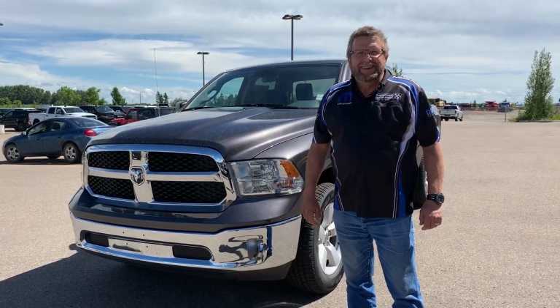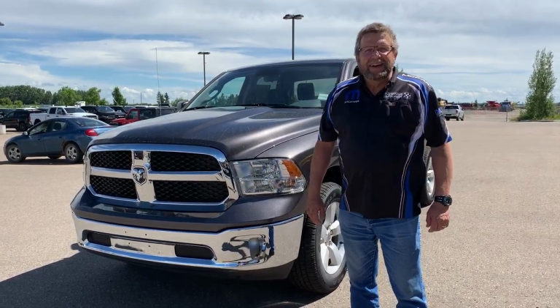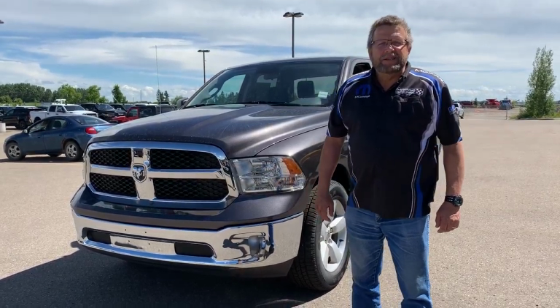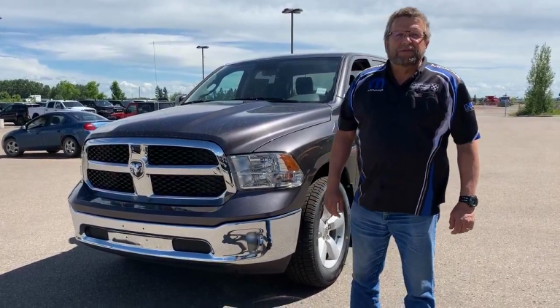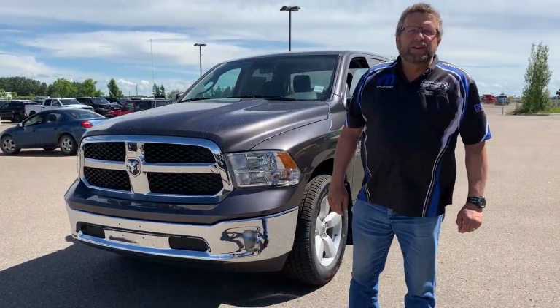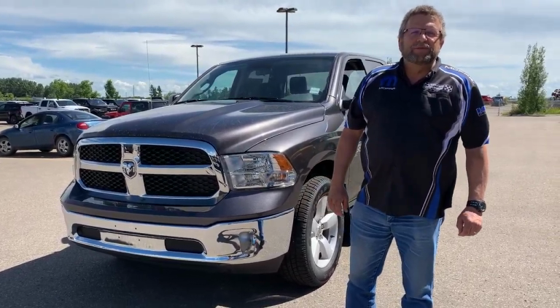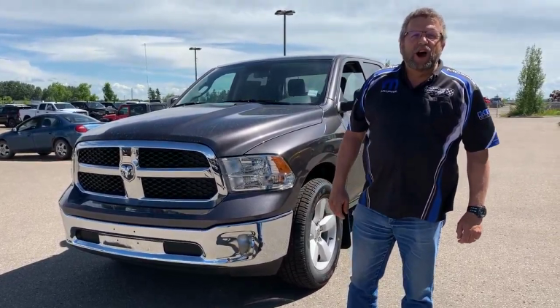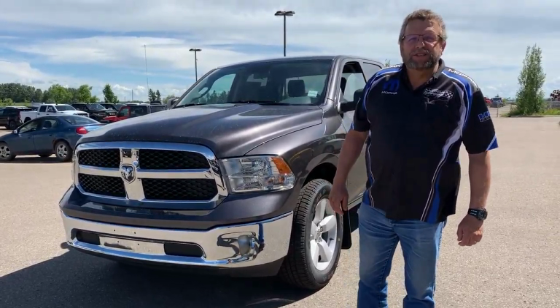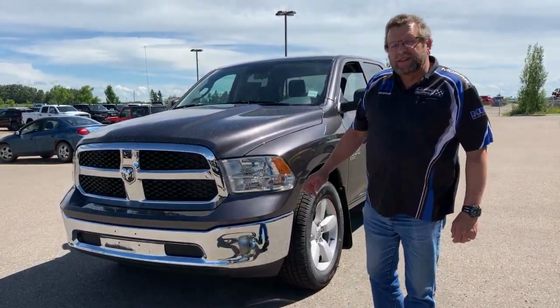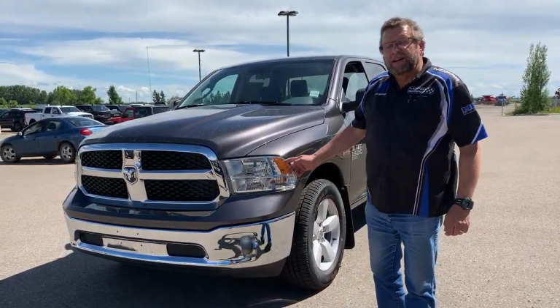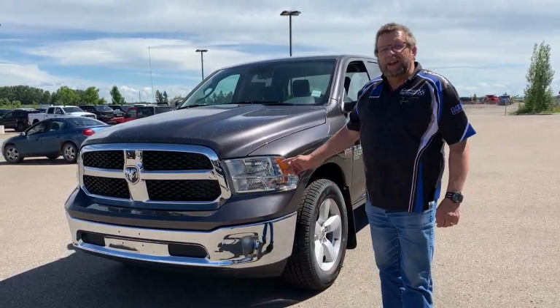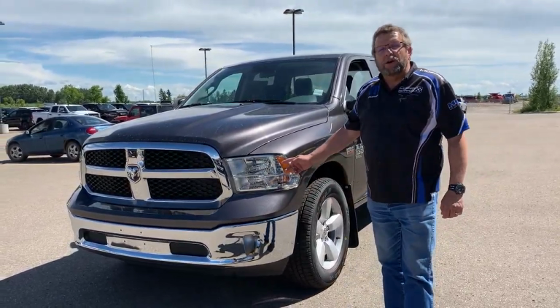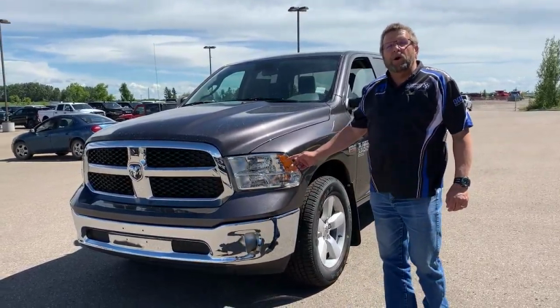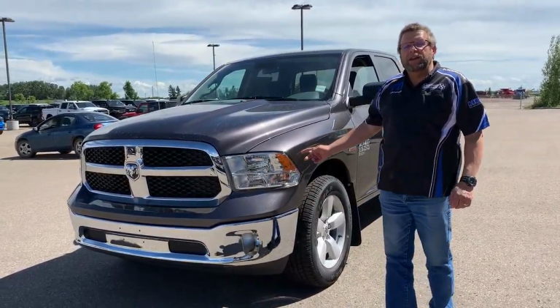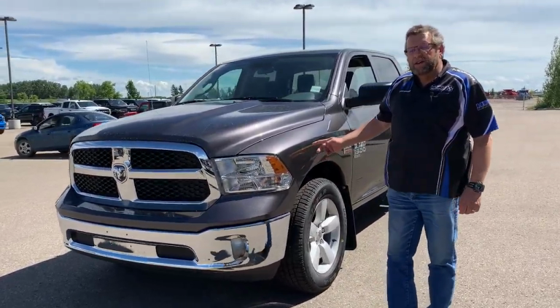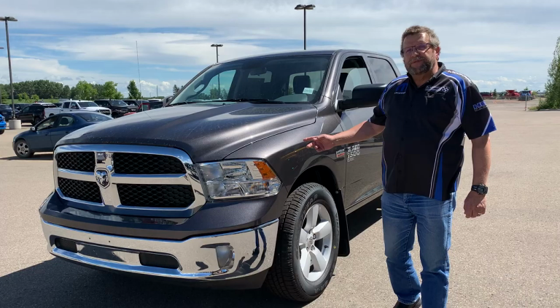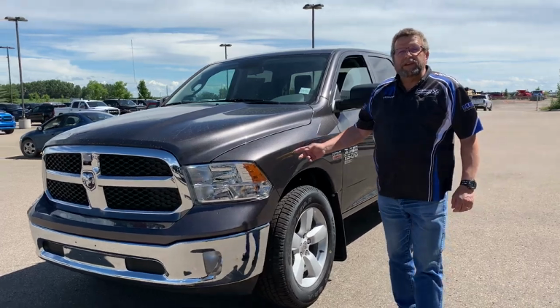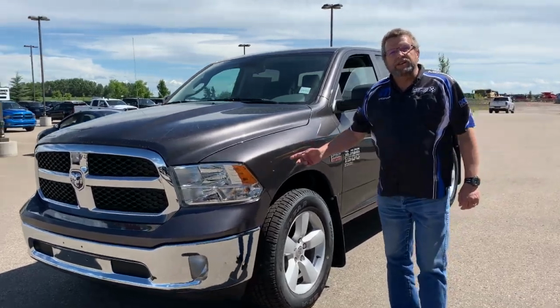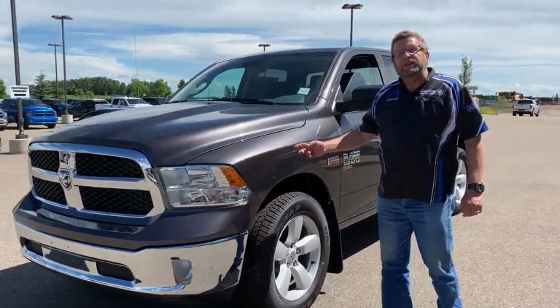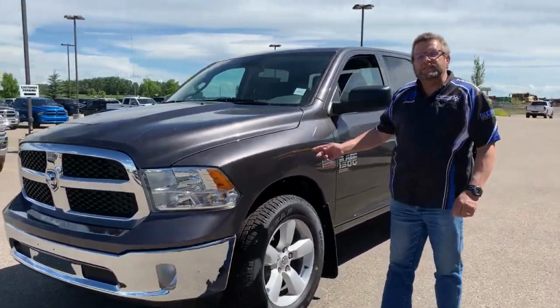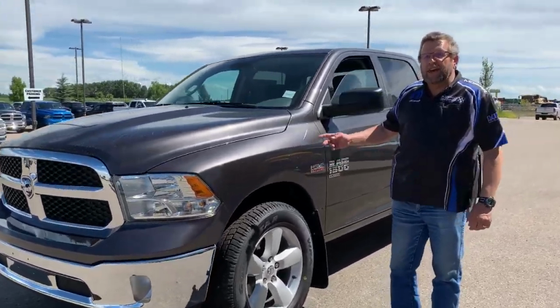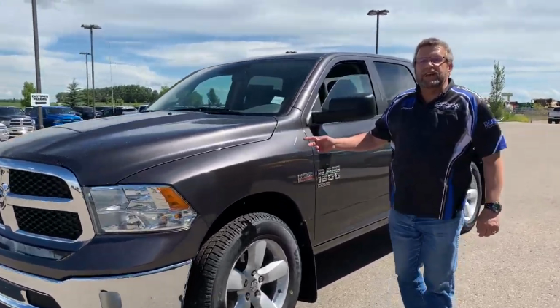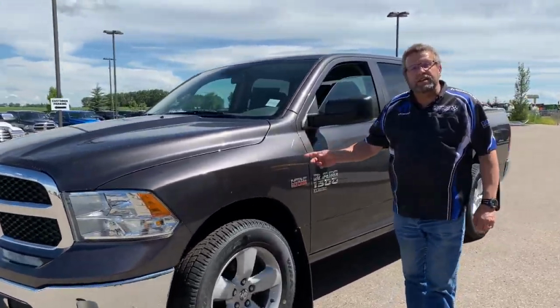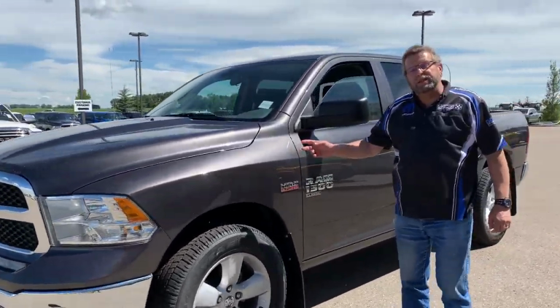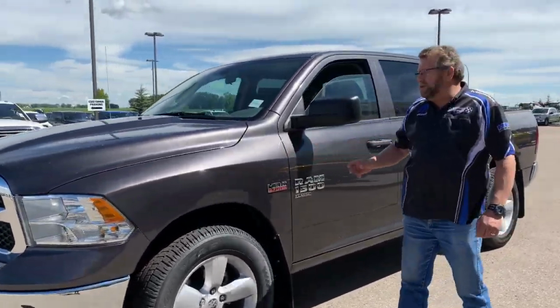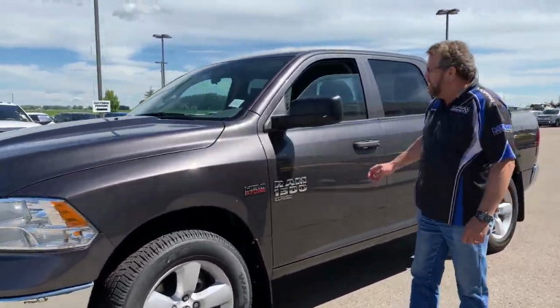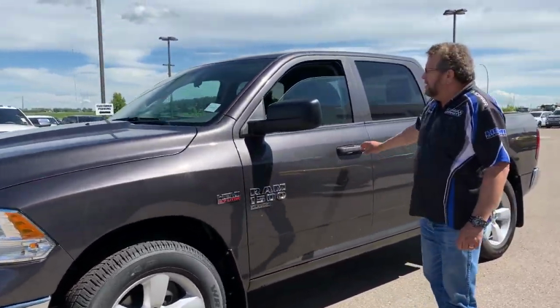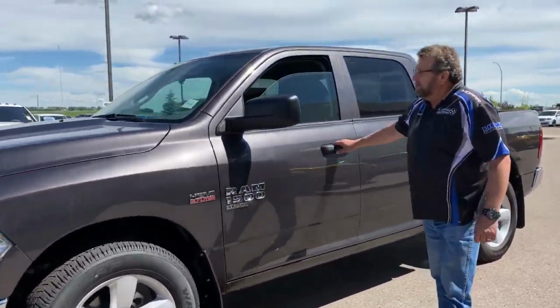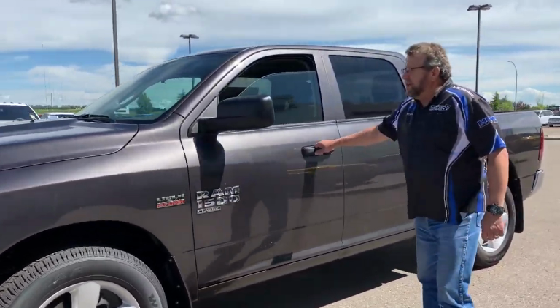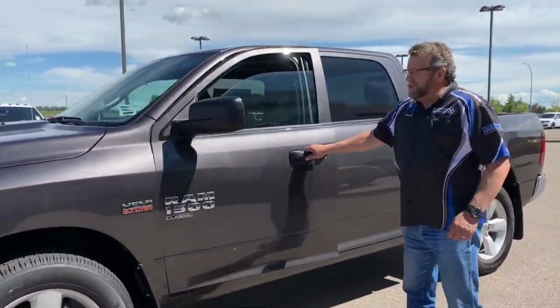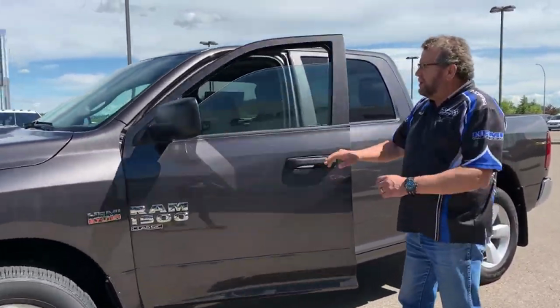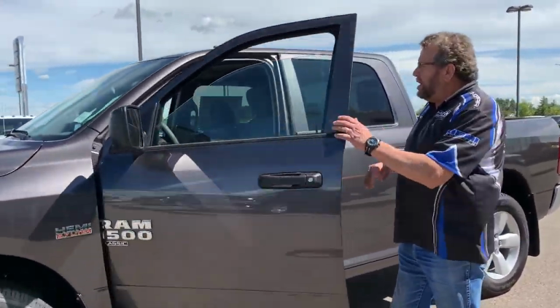Hey everybody, Stephen Faraday here from Mountain View Dodge. I got a 2020 1500 Classic SXT Plus Group — nicely equipped truck.